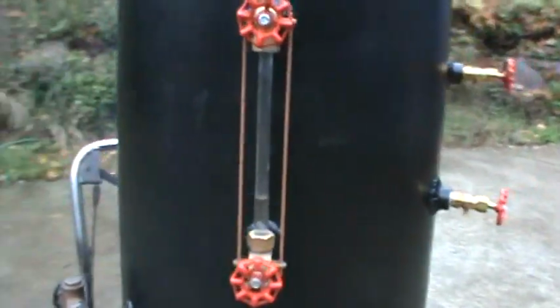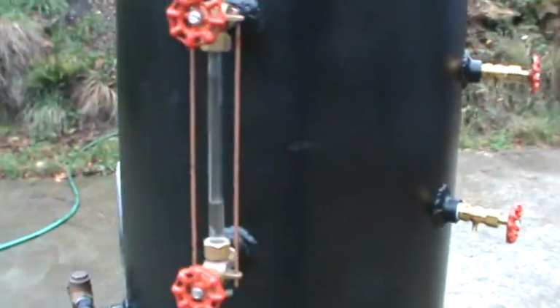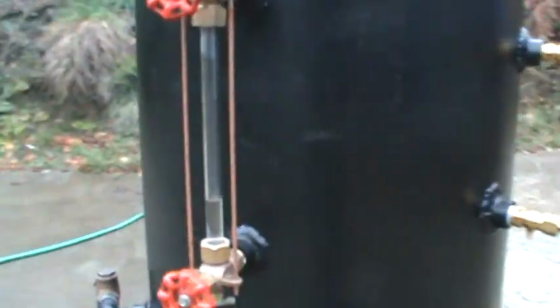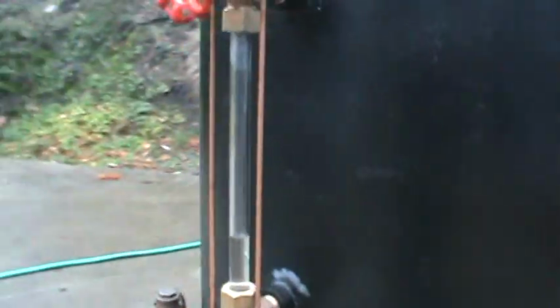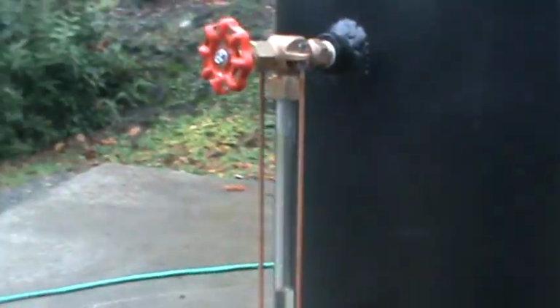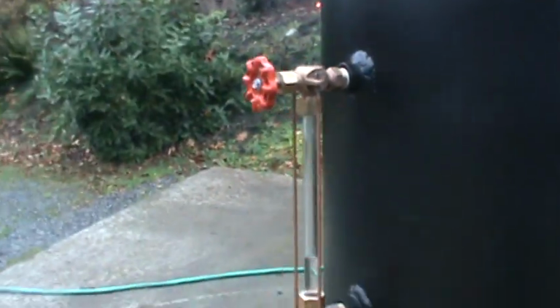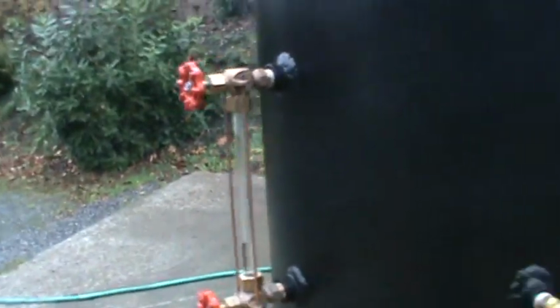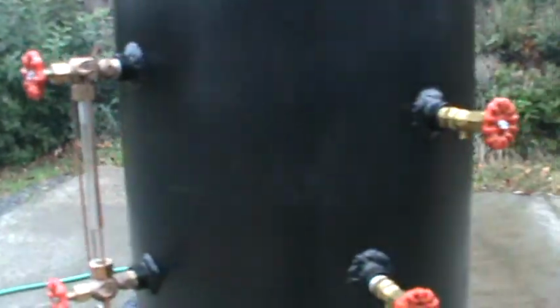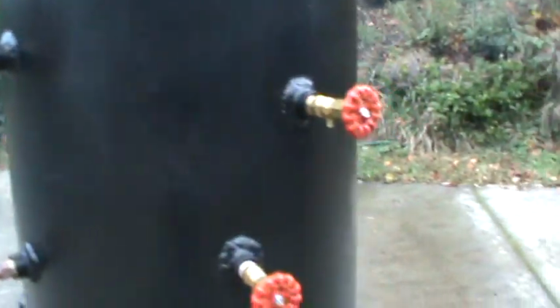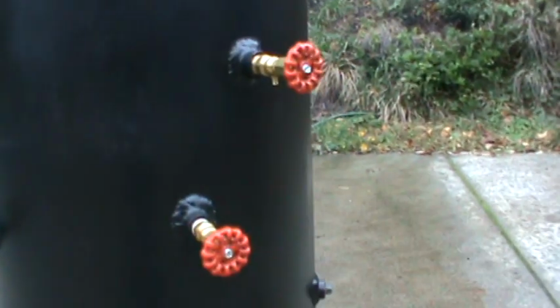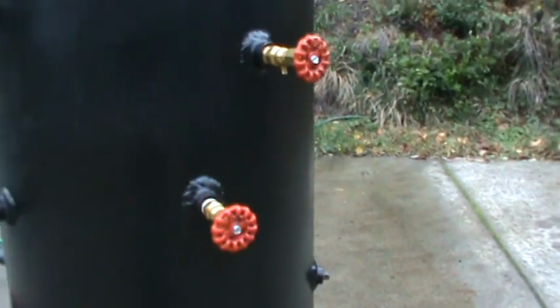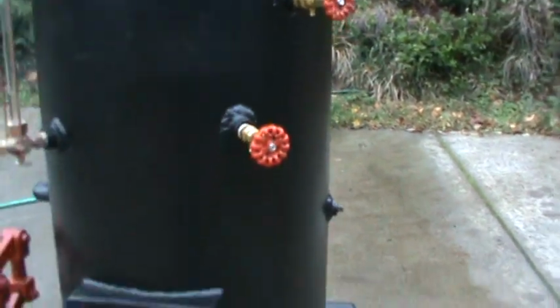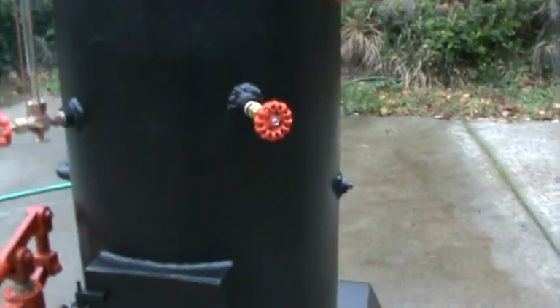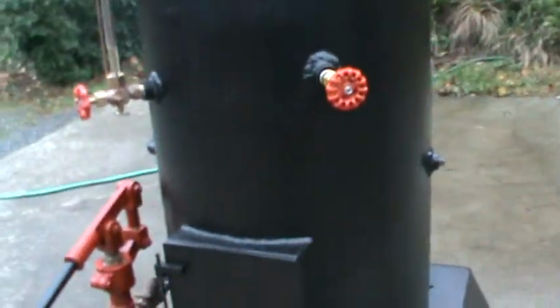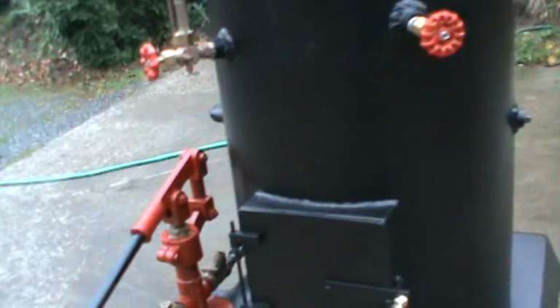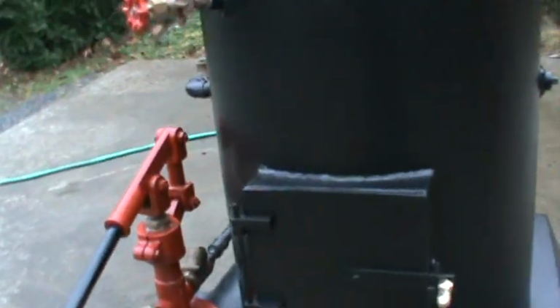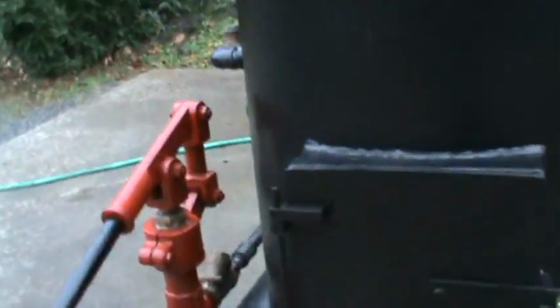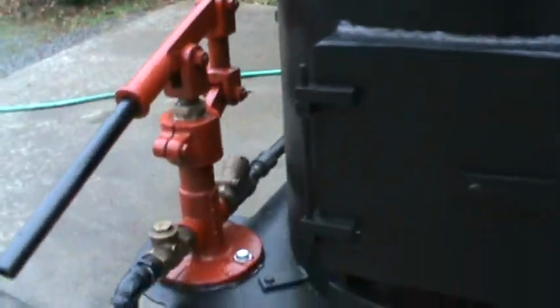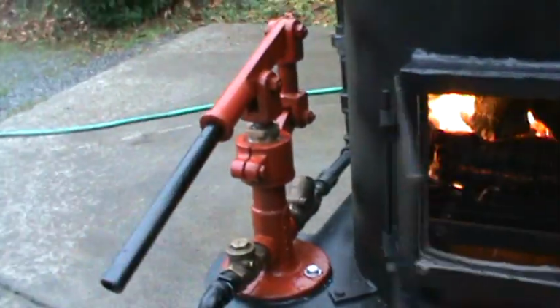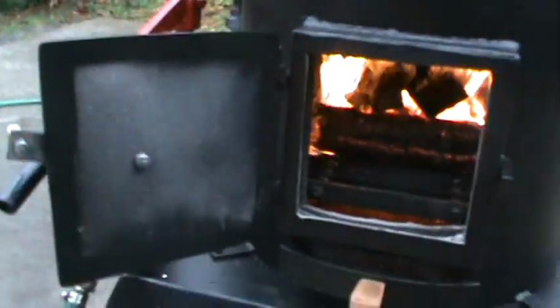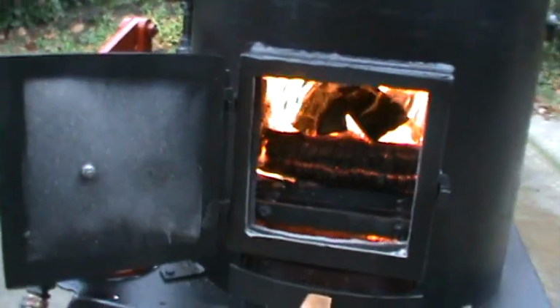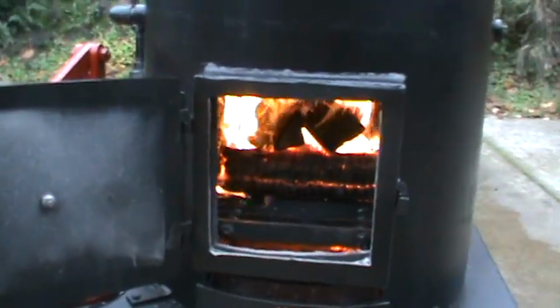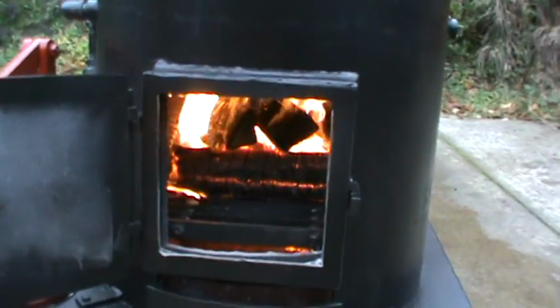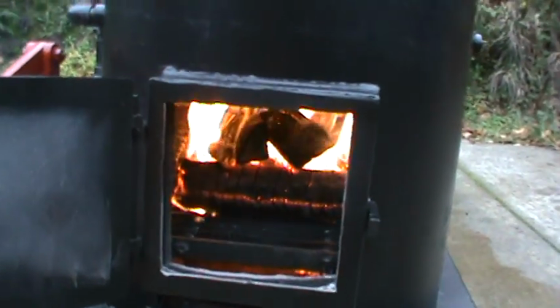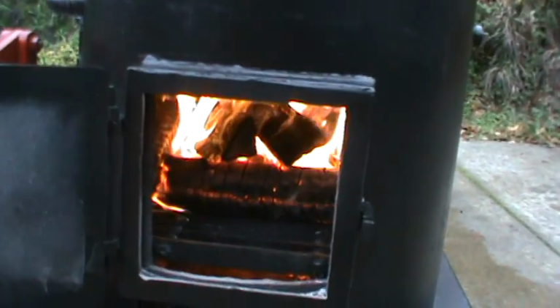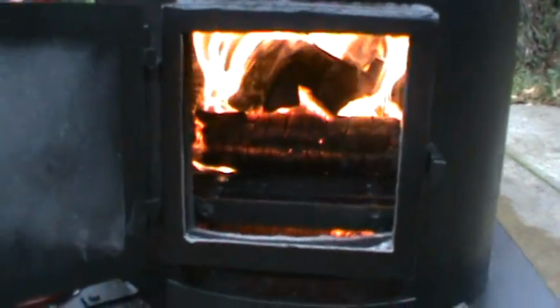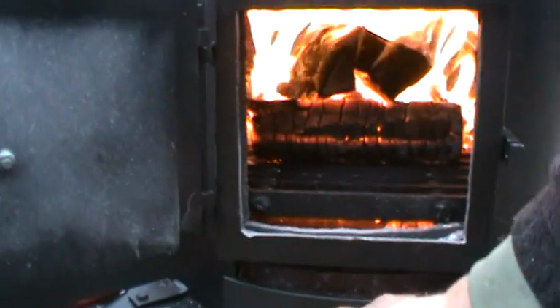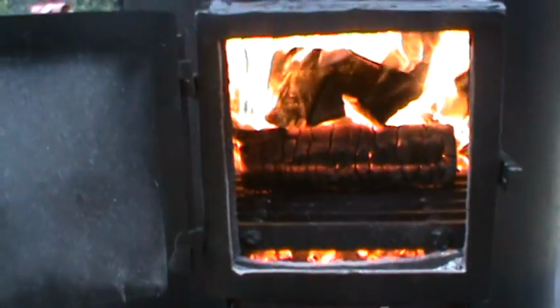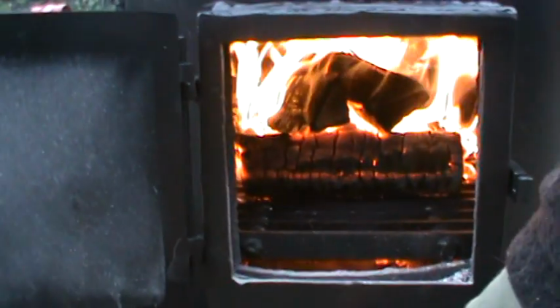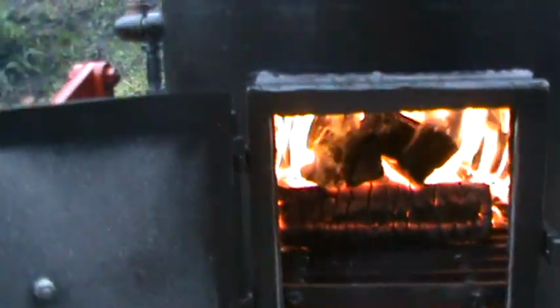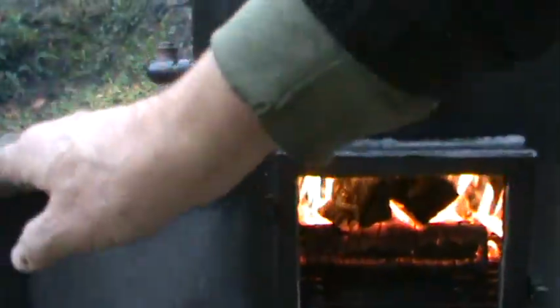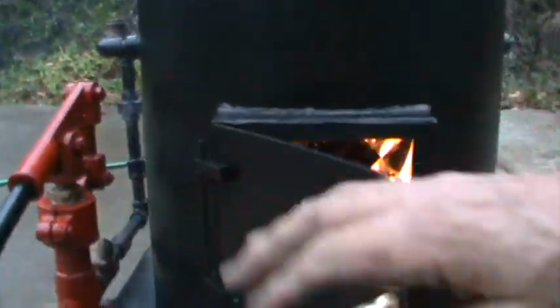Water sight glass. Tricox. Big fire door for lots of wood and coal. Draft door. Ash pan, all in one.